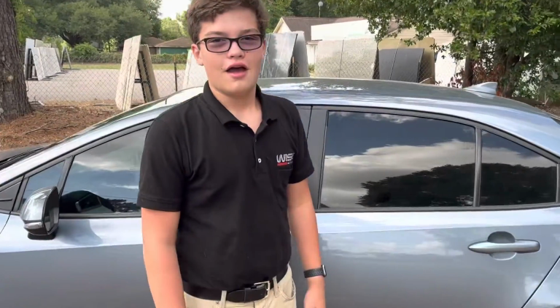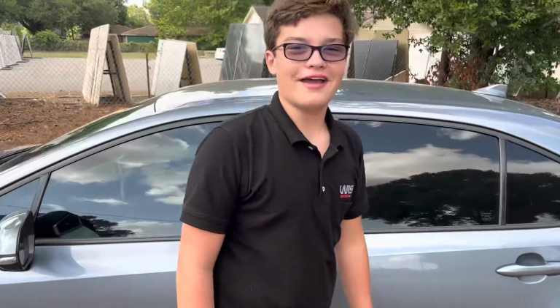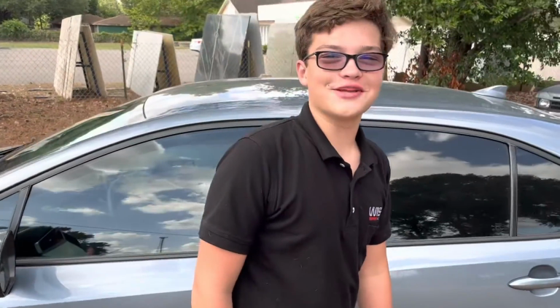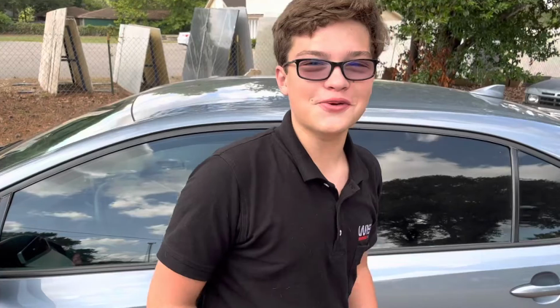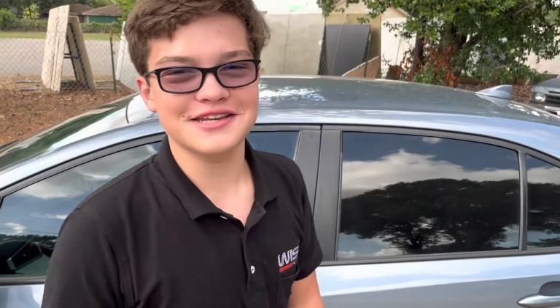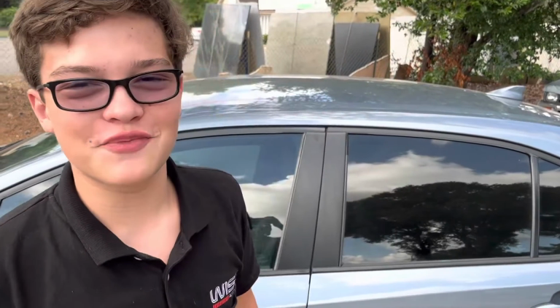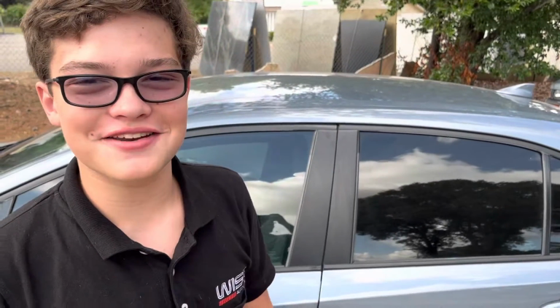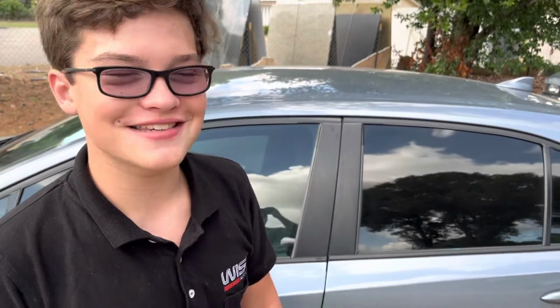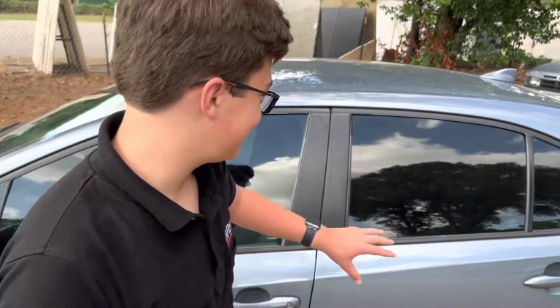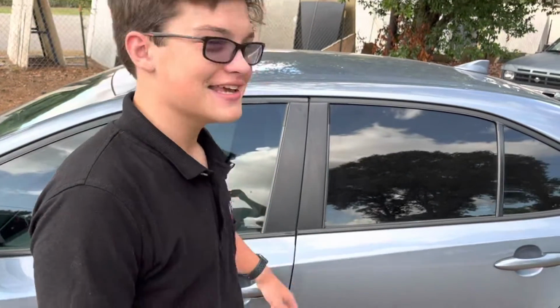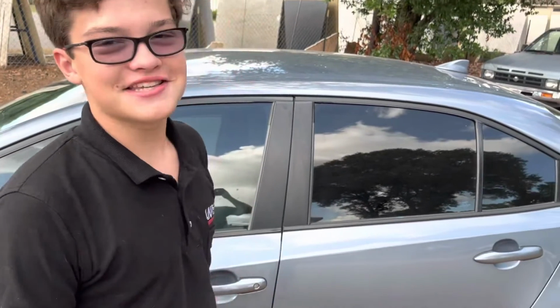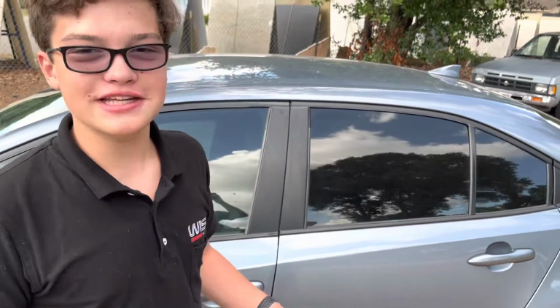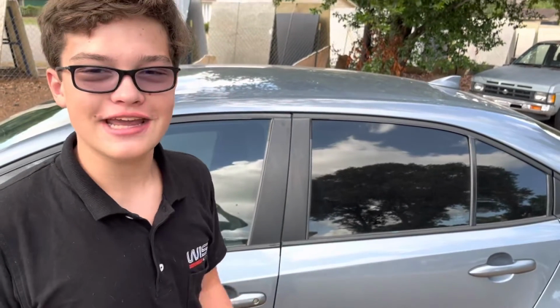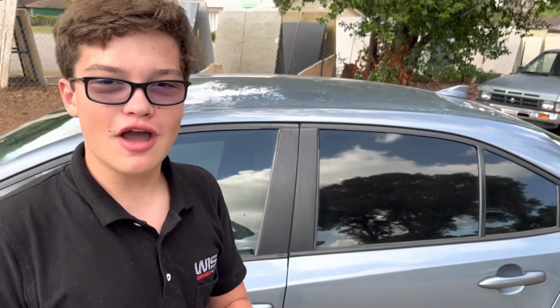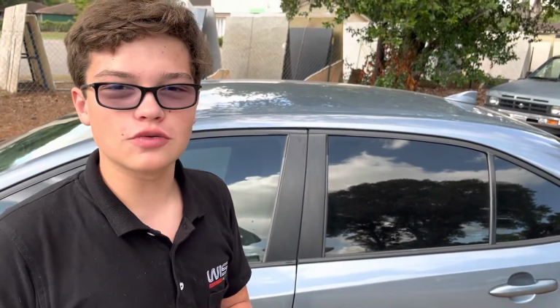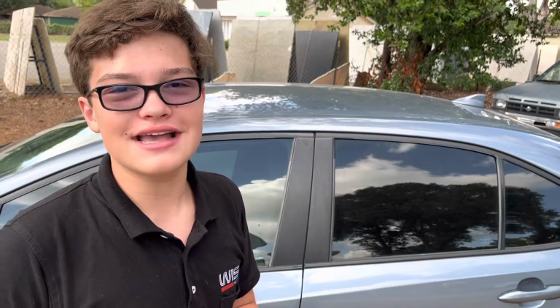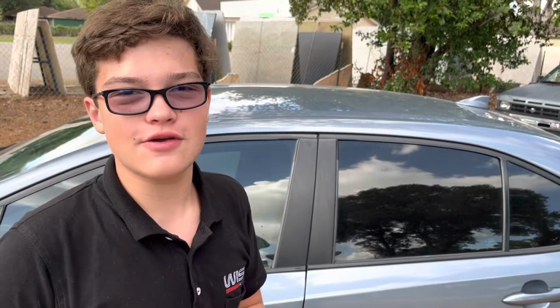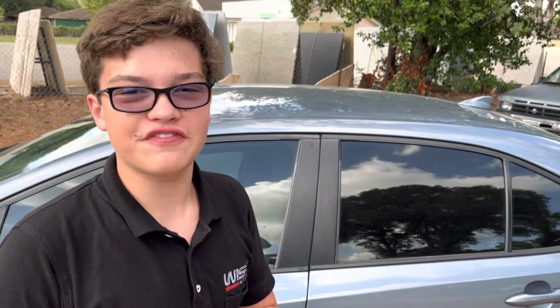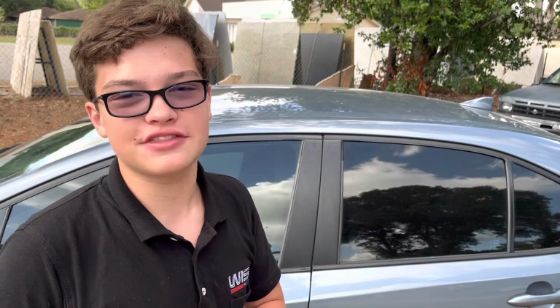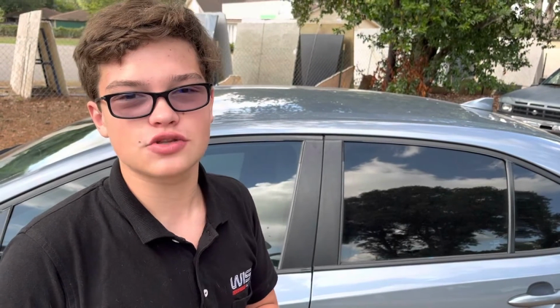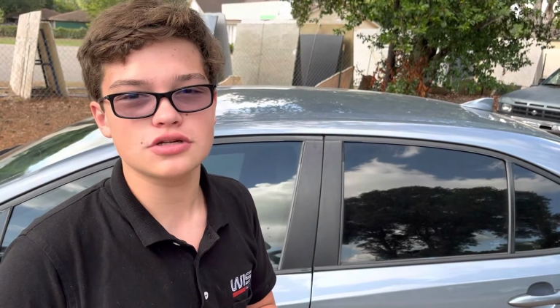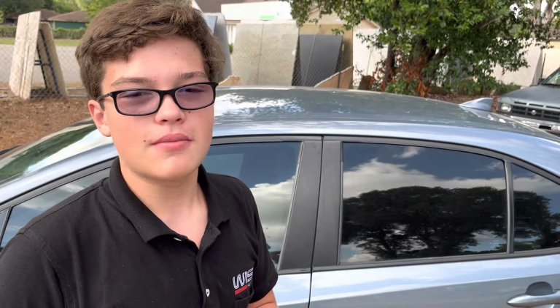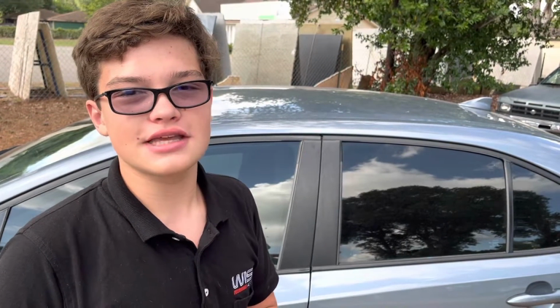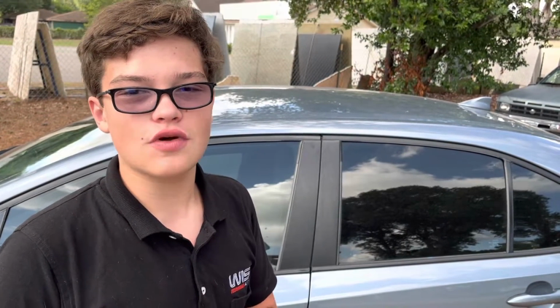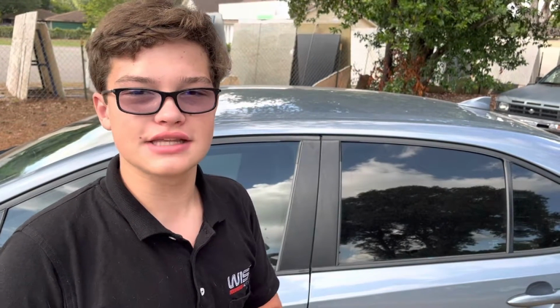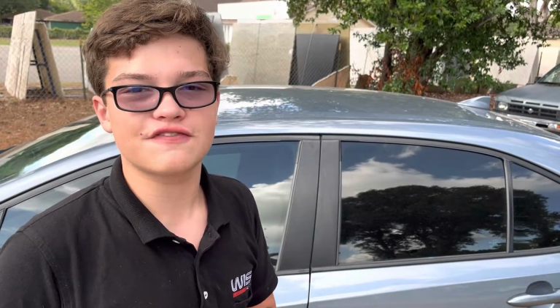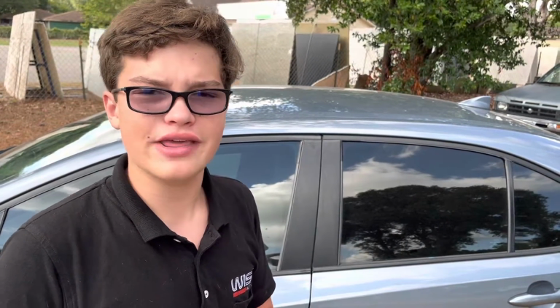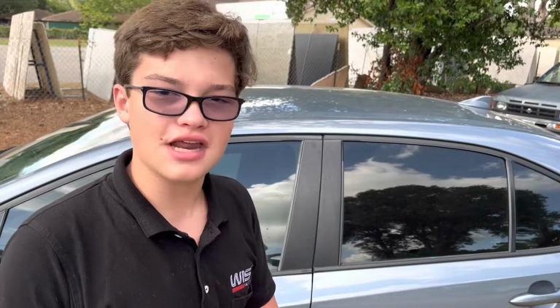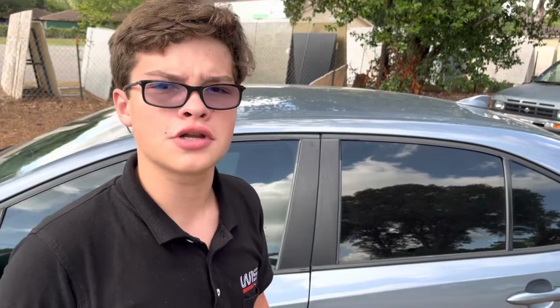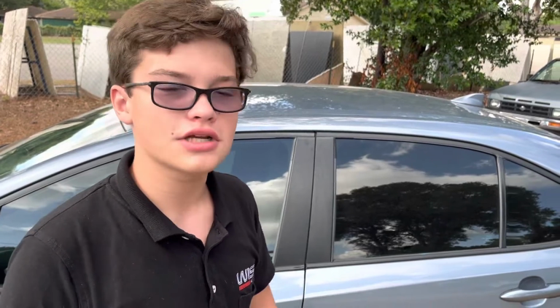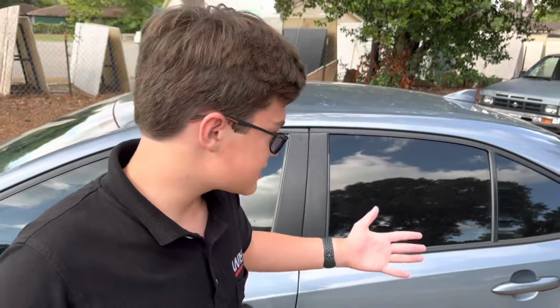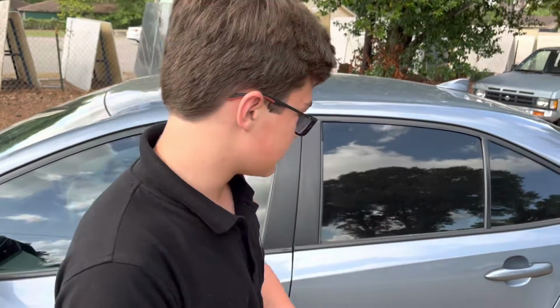Hi, how are you? Luke Oakerson here from Wise Auto Sales, and this is a 2020 Toyota Corolla SE with 57,300 miles. This one is listed for $20,900. Let's get into it.